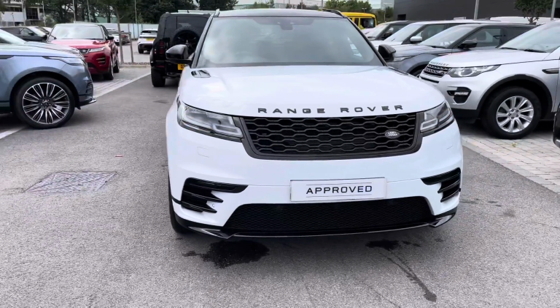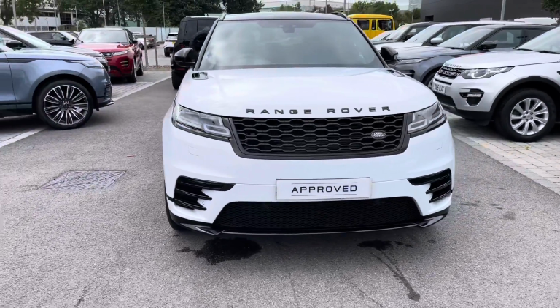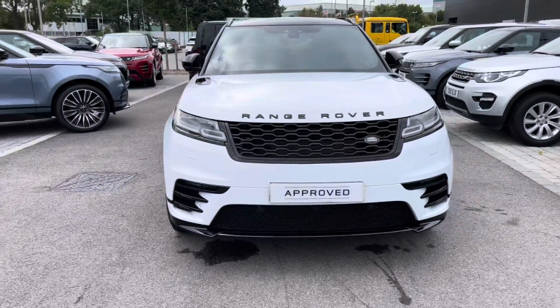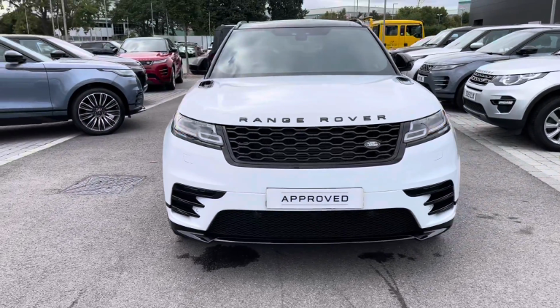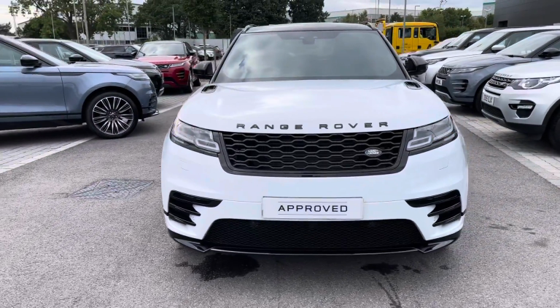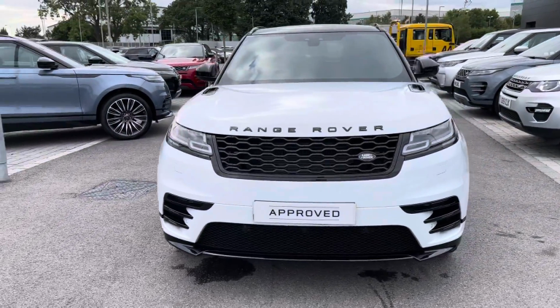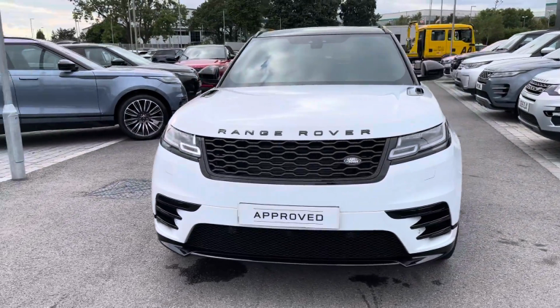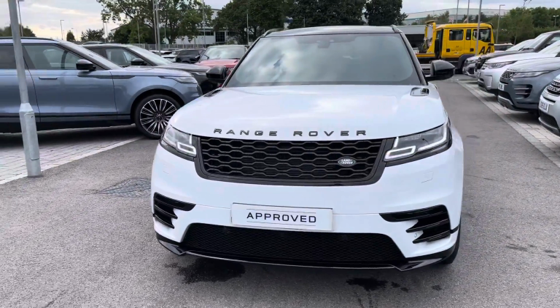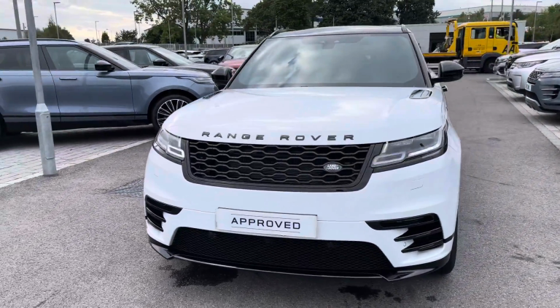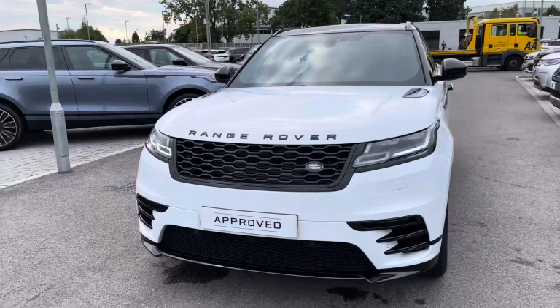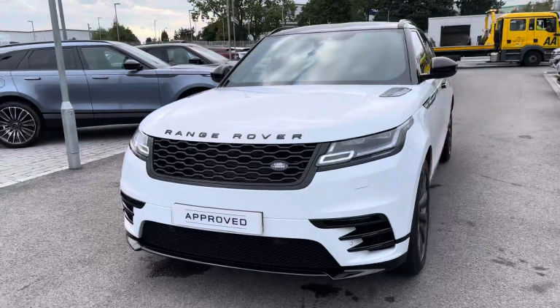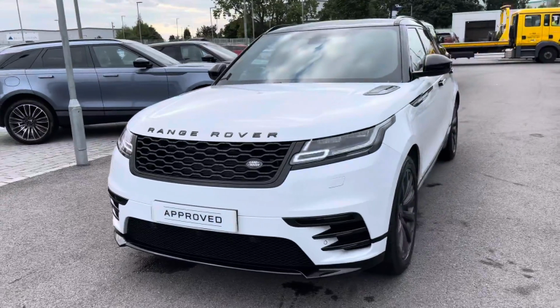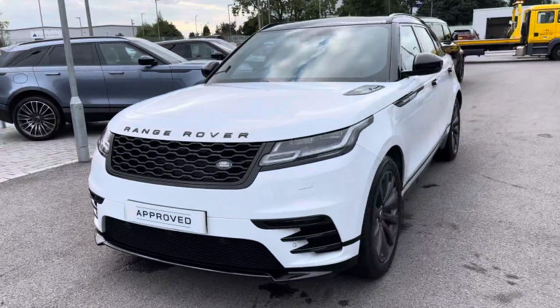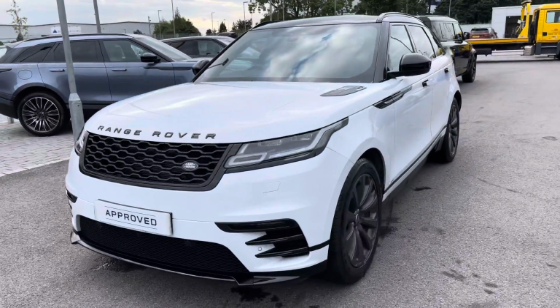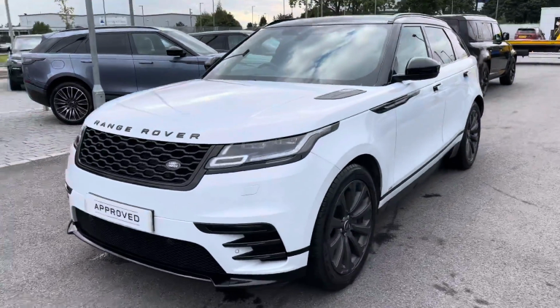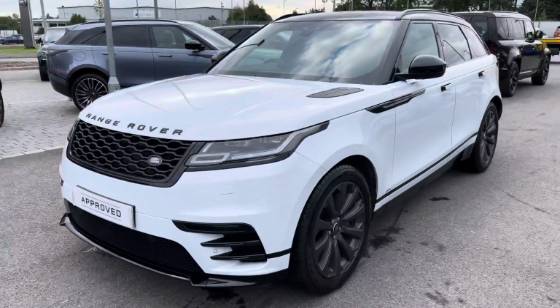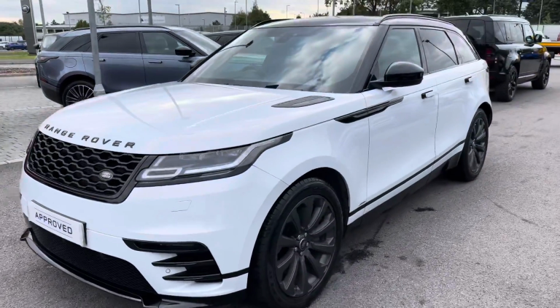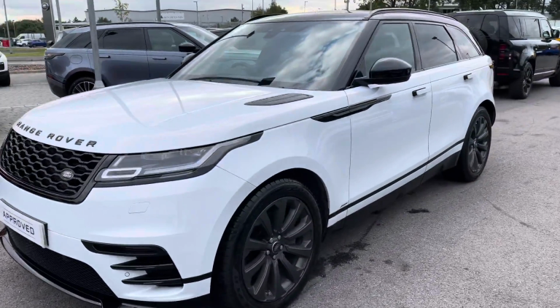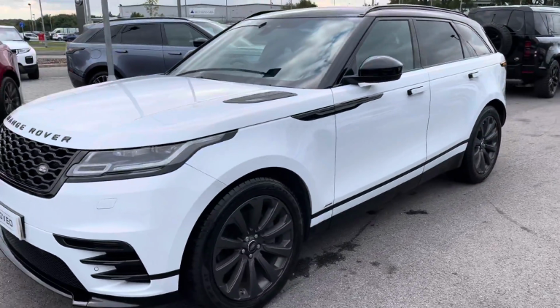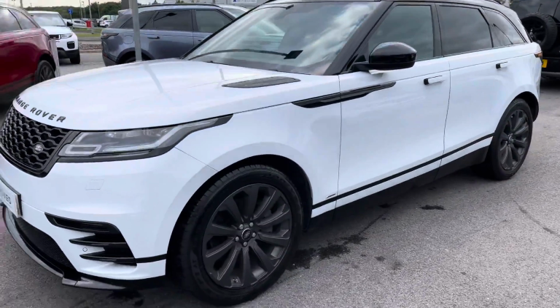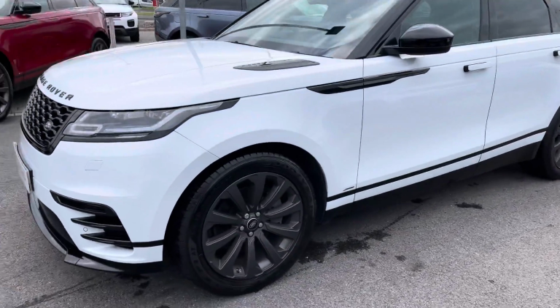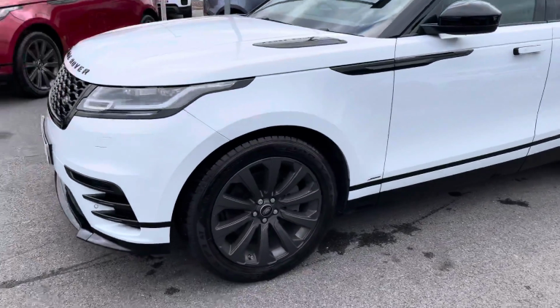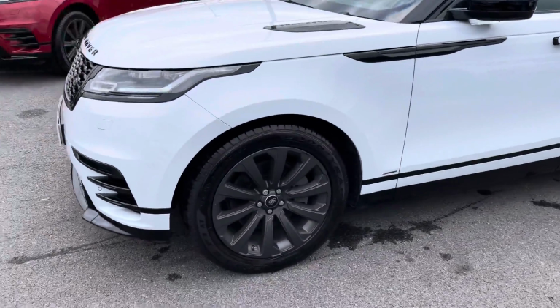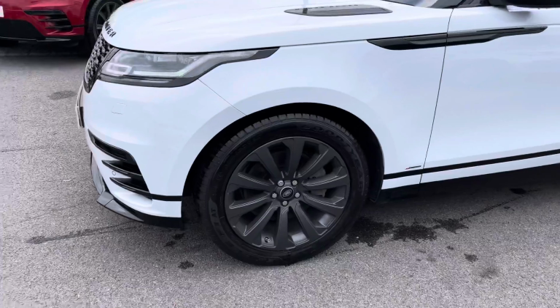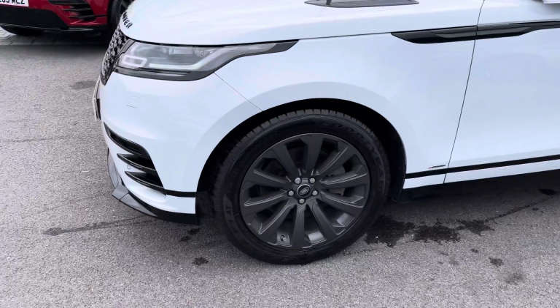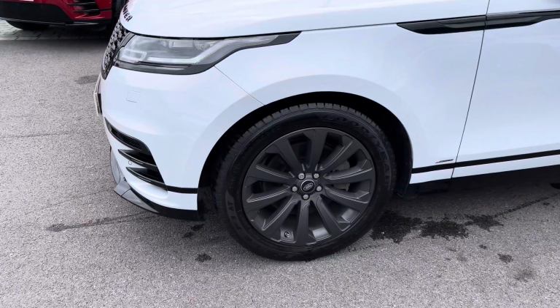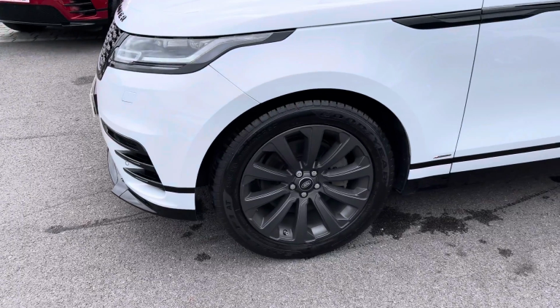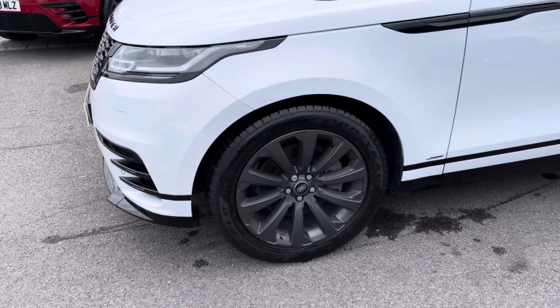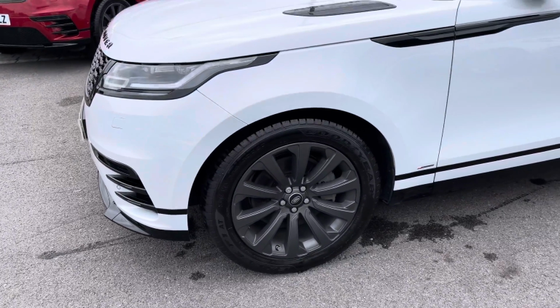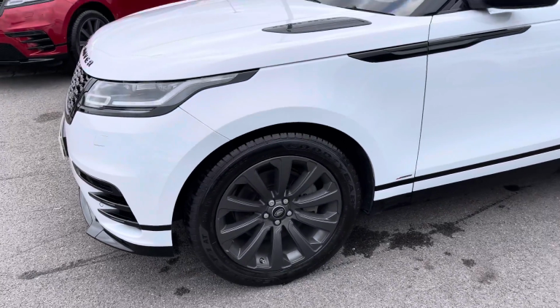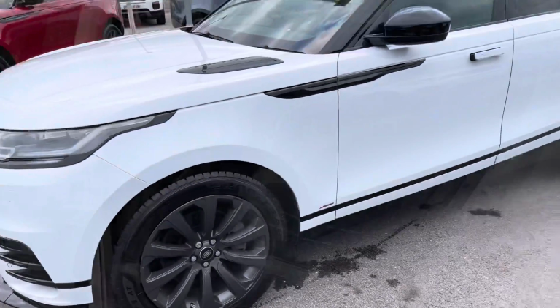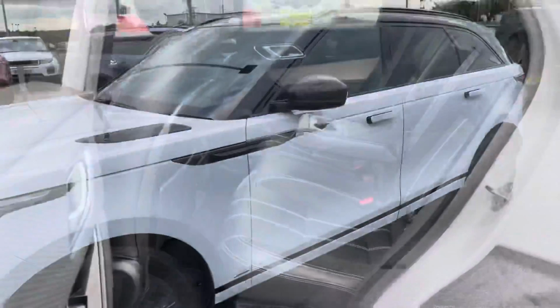You have premium LED headlights with a signature daytime running light for a modern exterior, and 21-inch satin dark grey finish alloys.